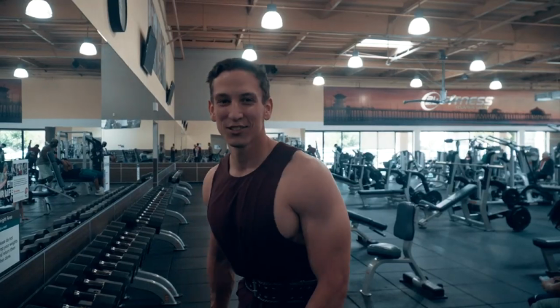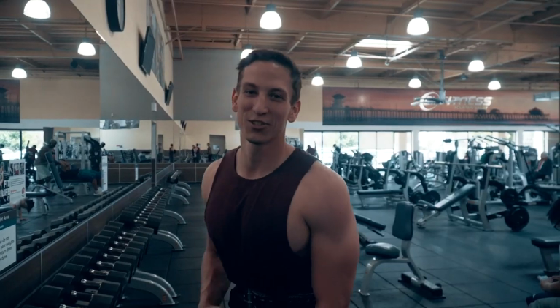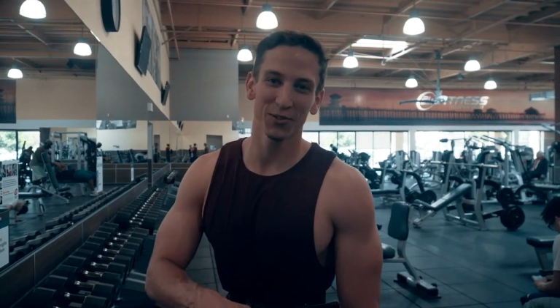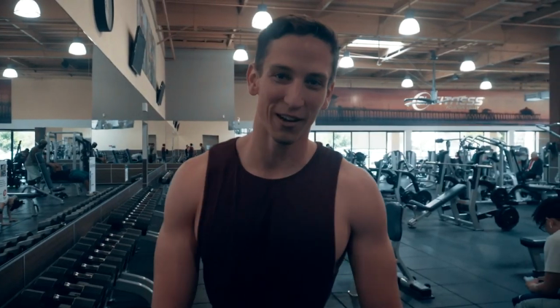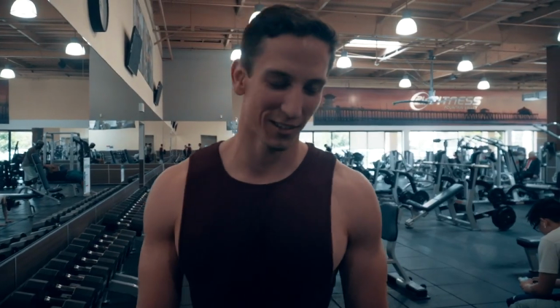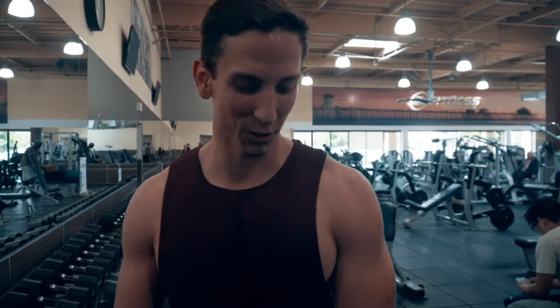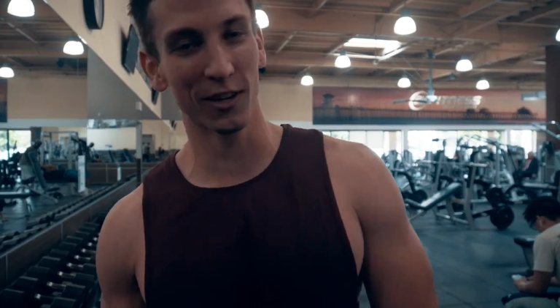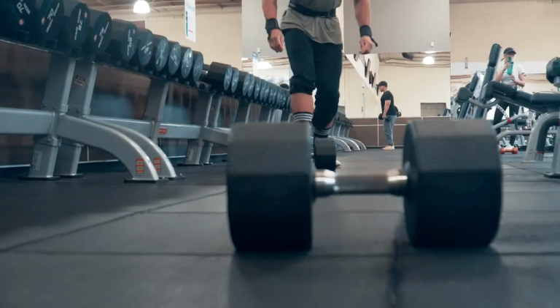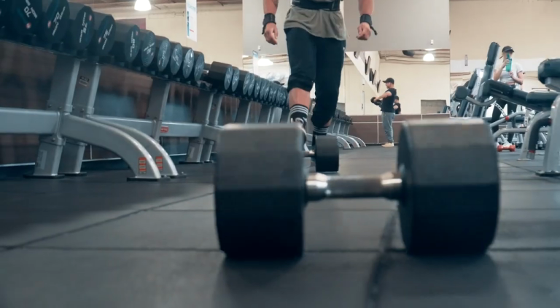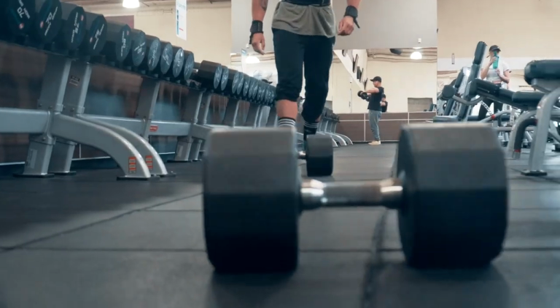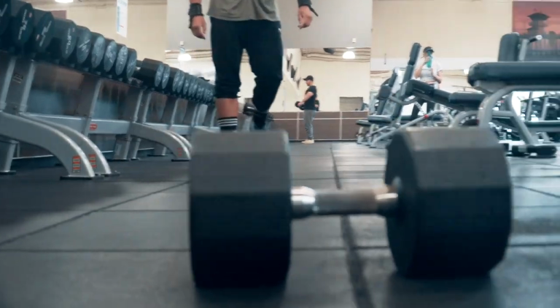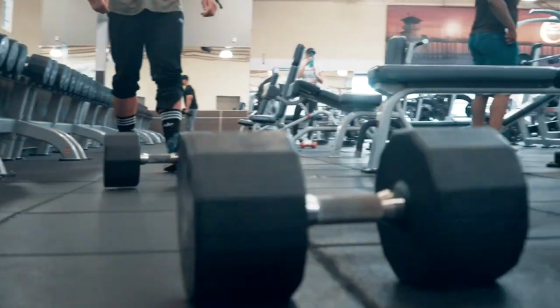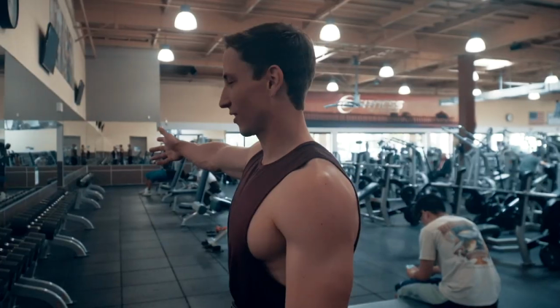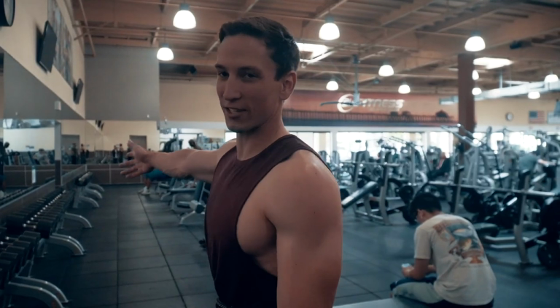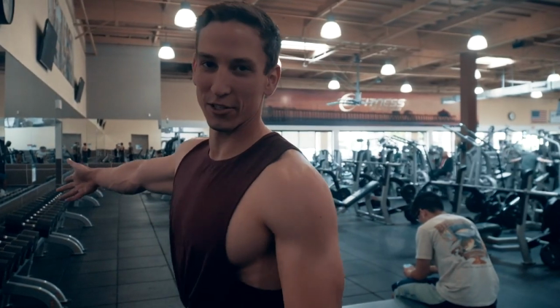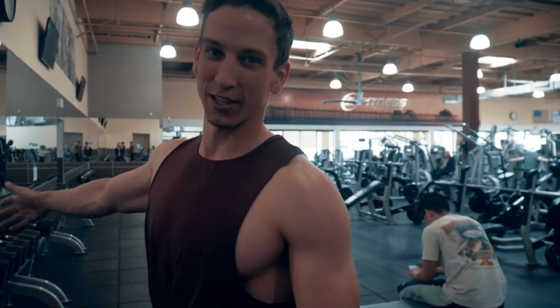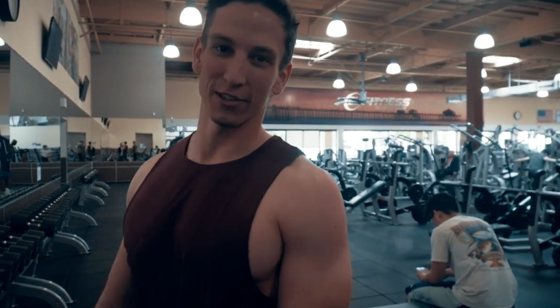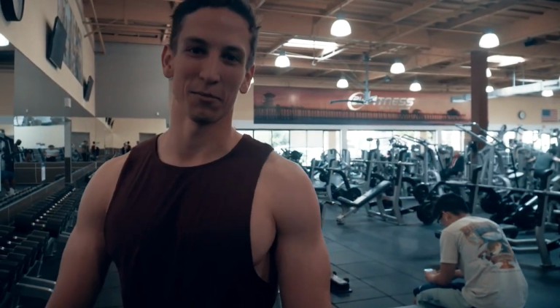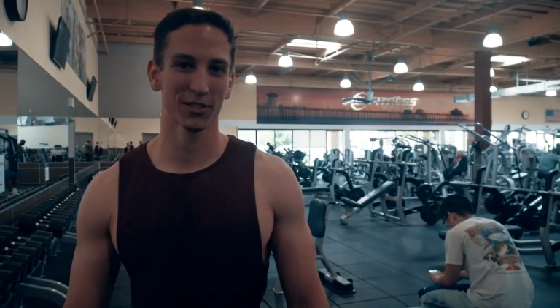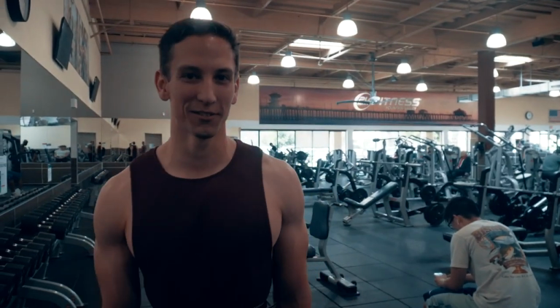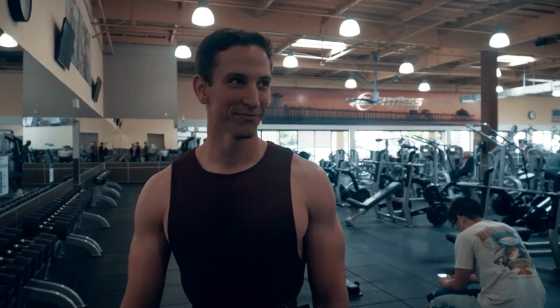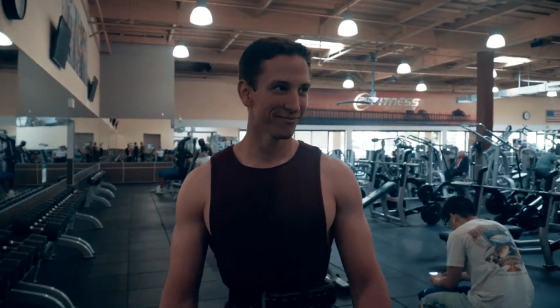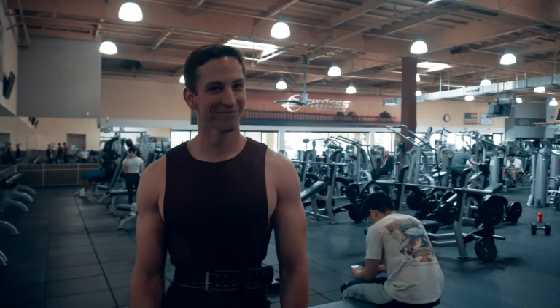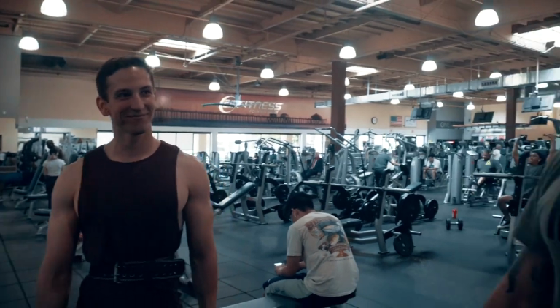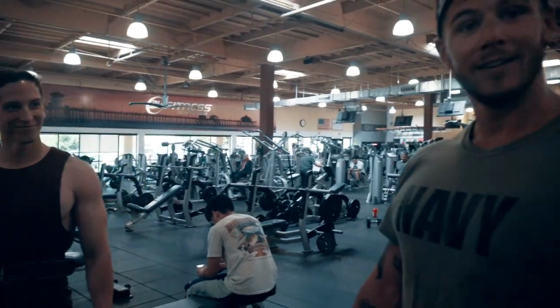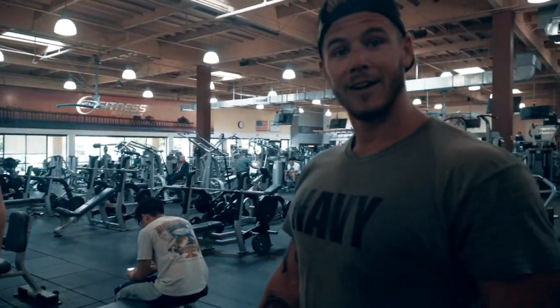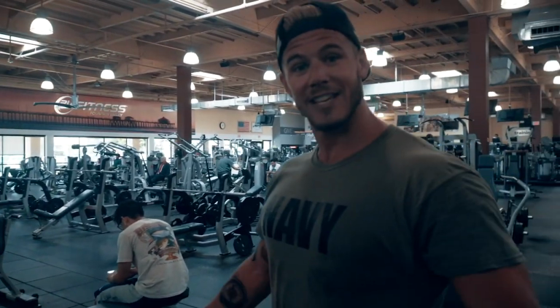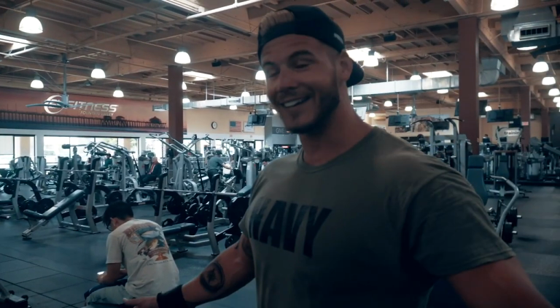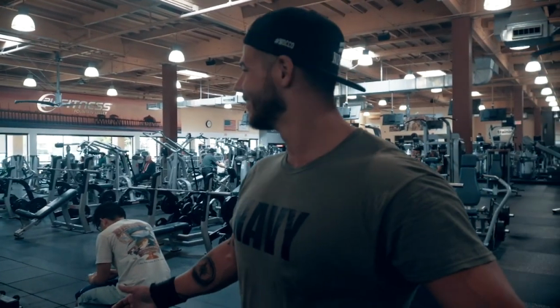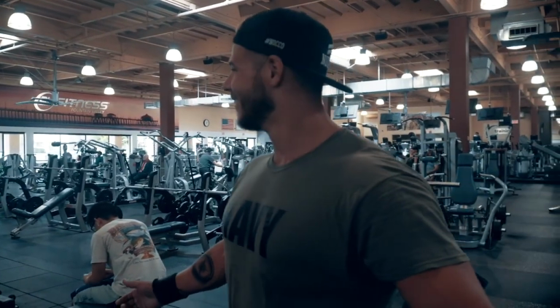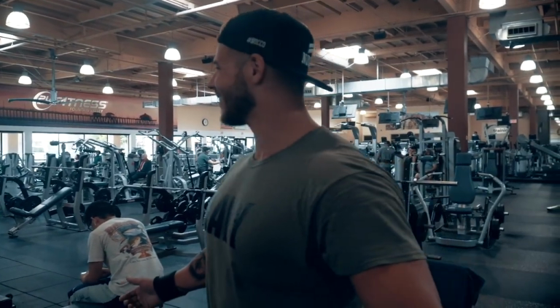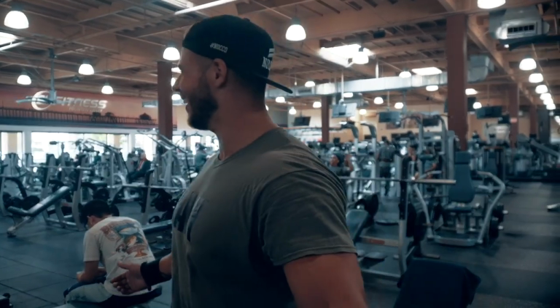So just for the record, those 120s are the heaviest thing they got in the gym. Is it? Already? Oh my god.